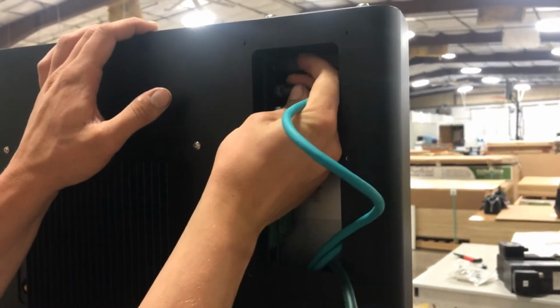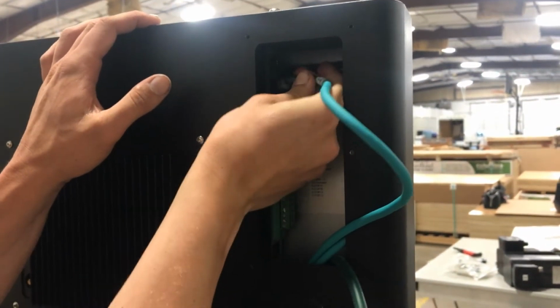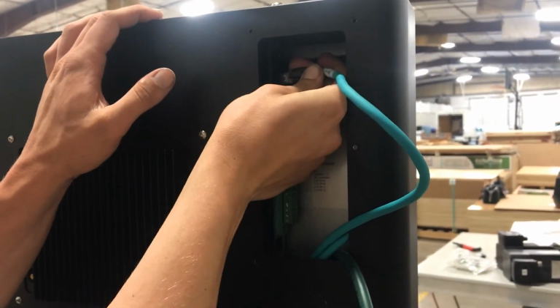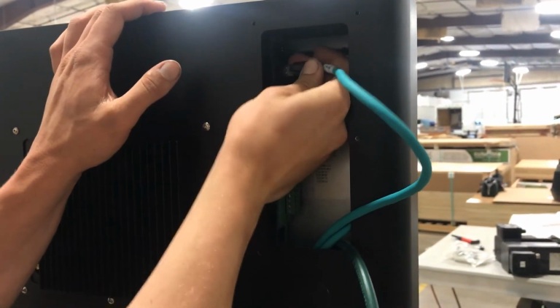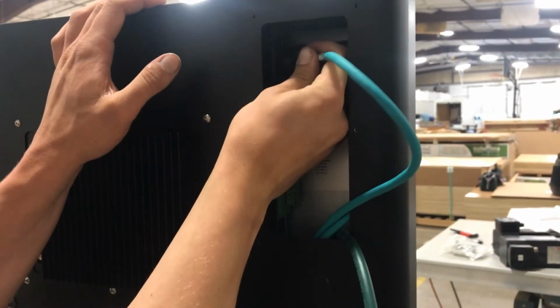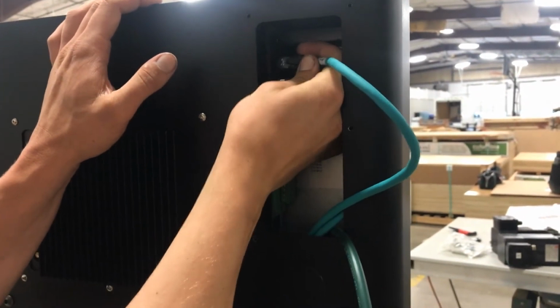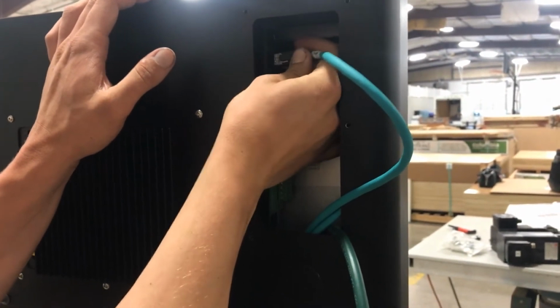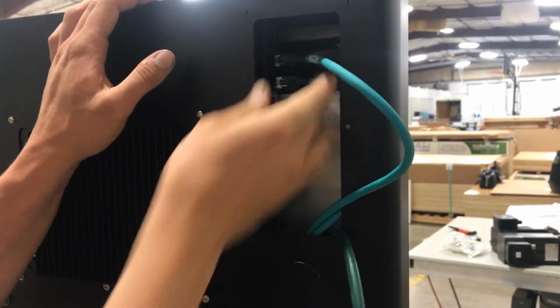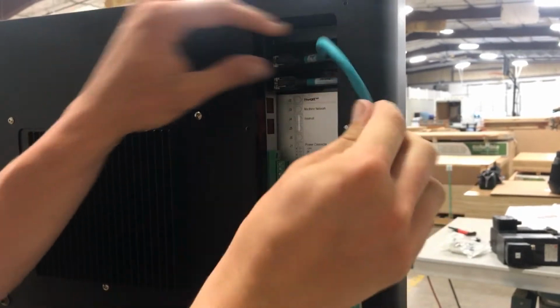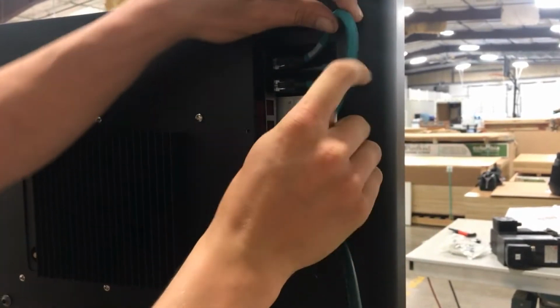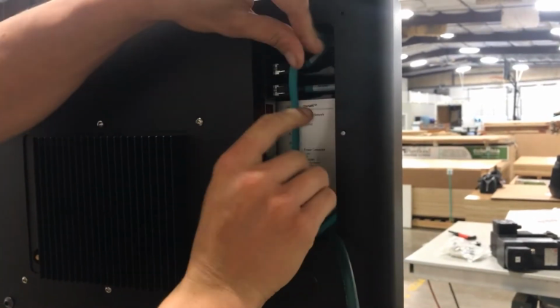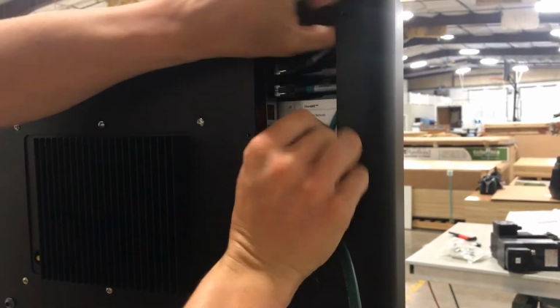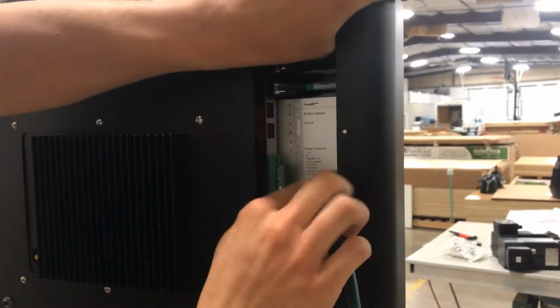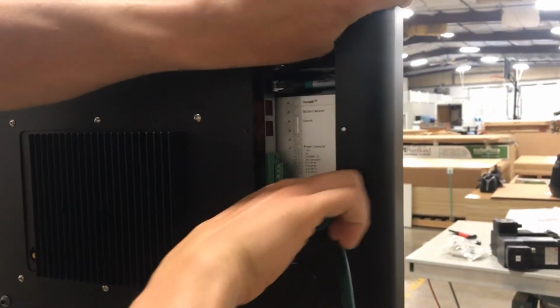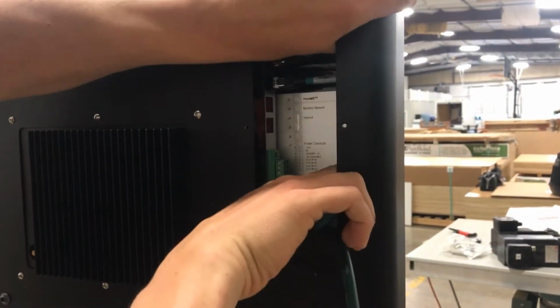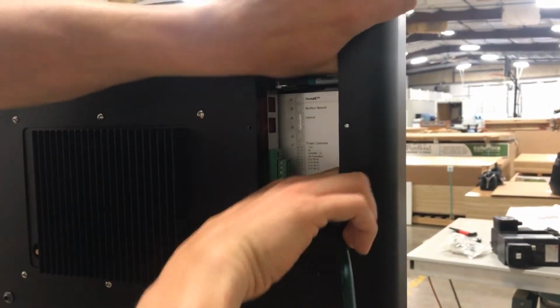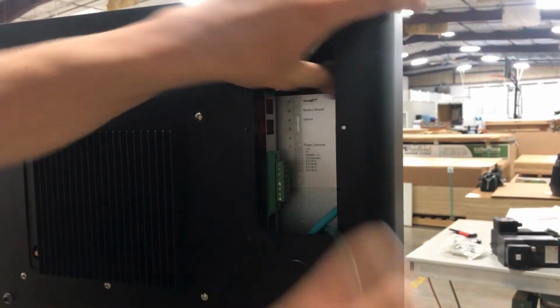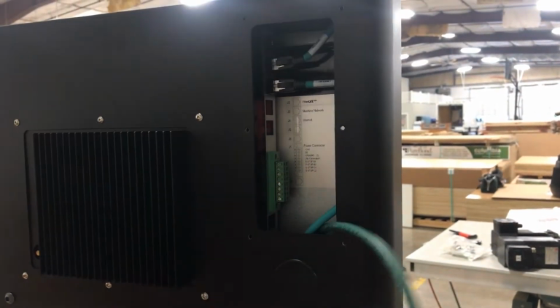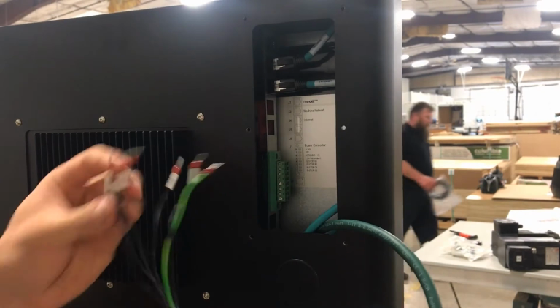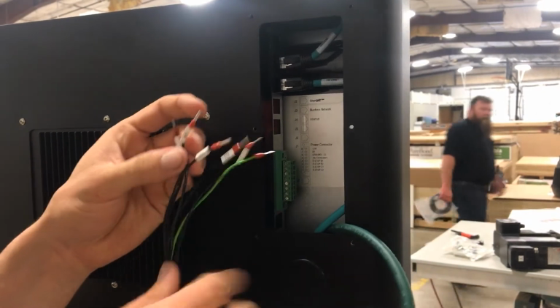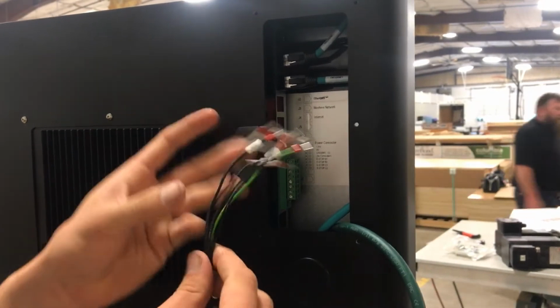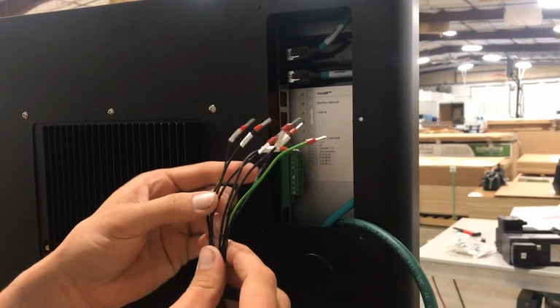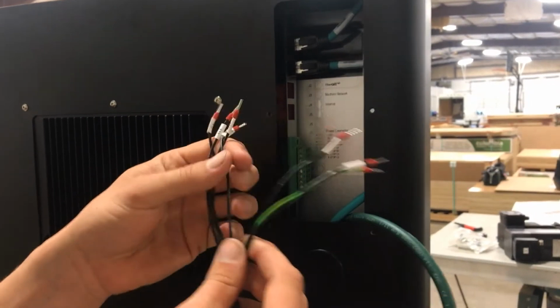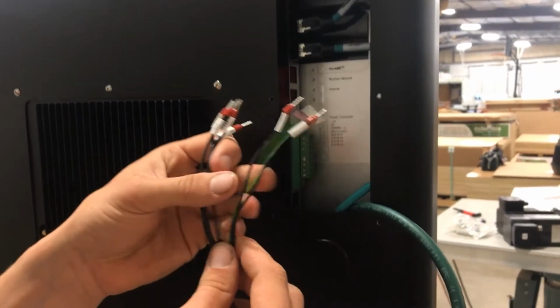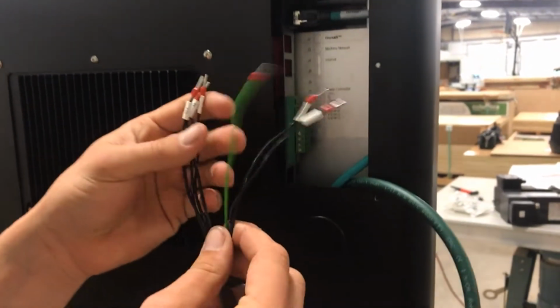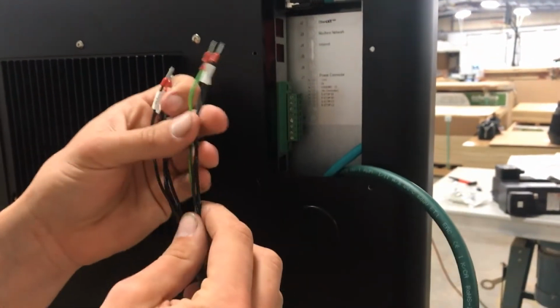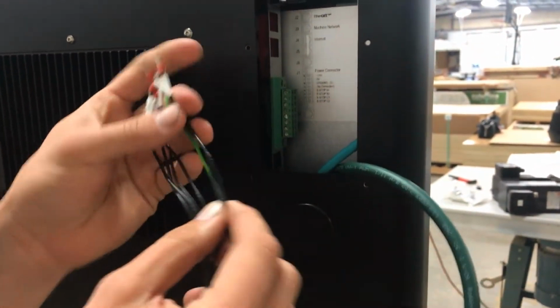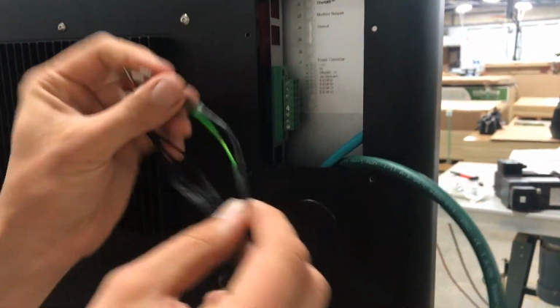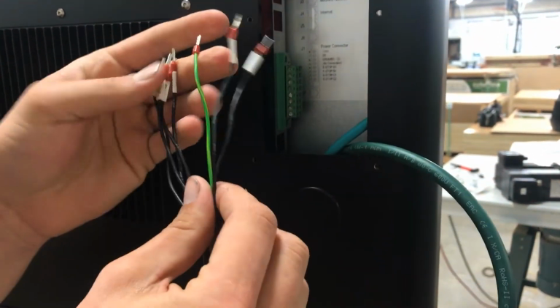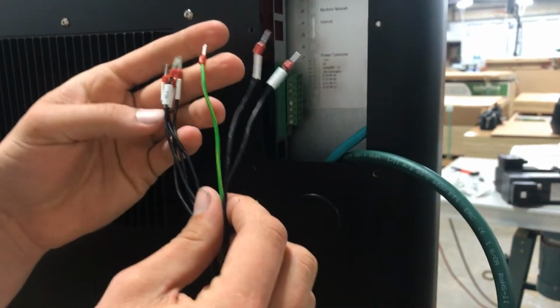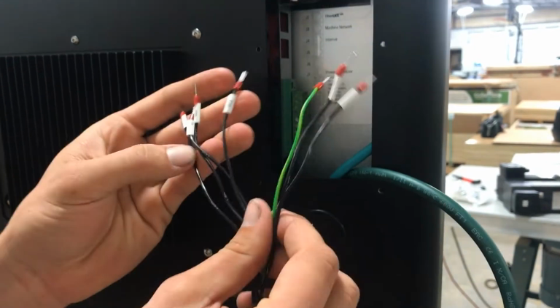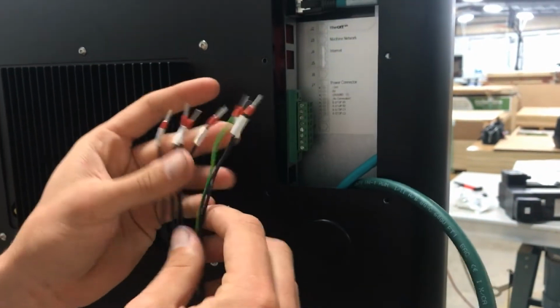Then we have this multi-conductor cable here. We have our e-stop and power for the control.